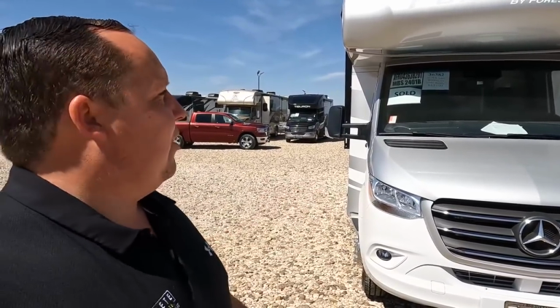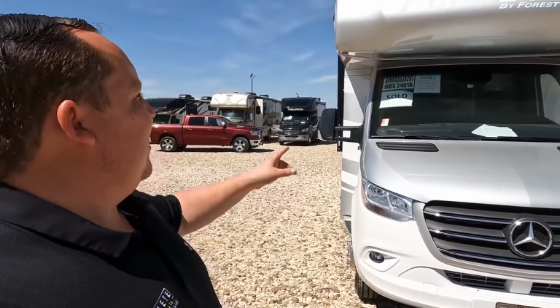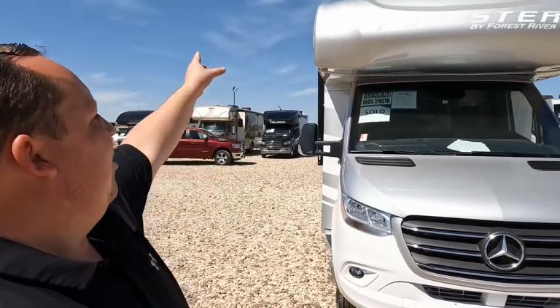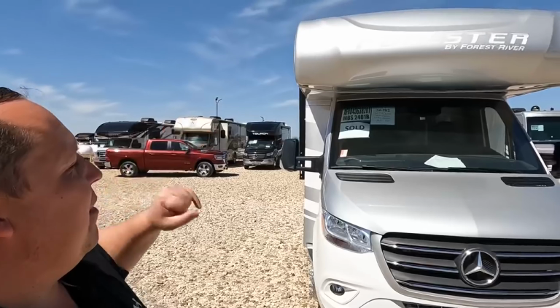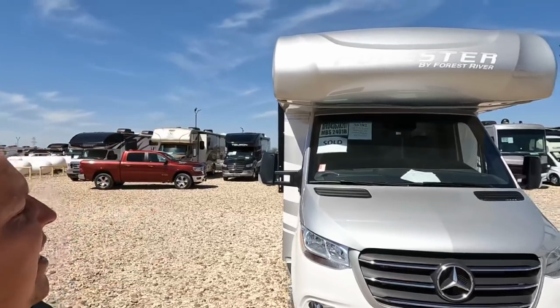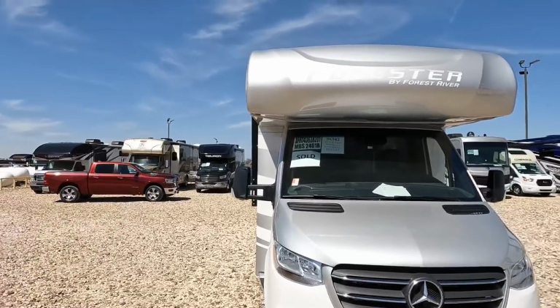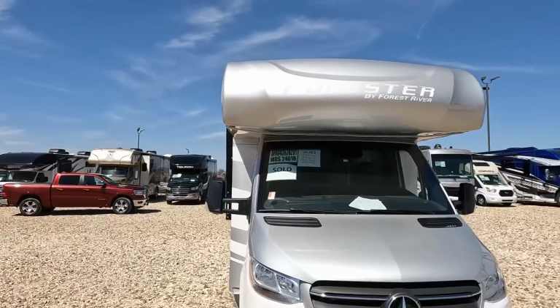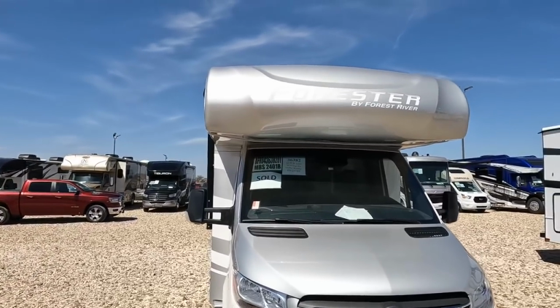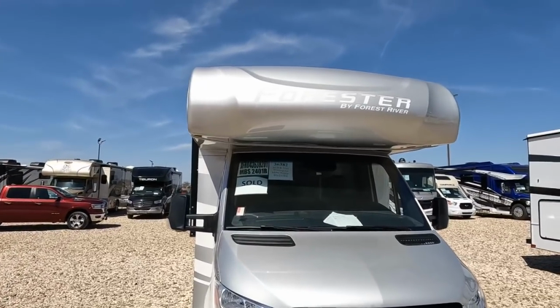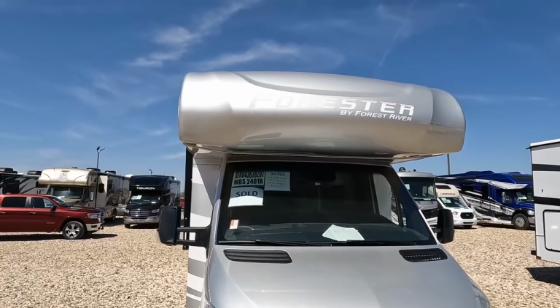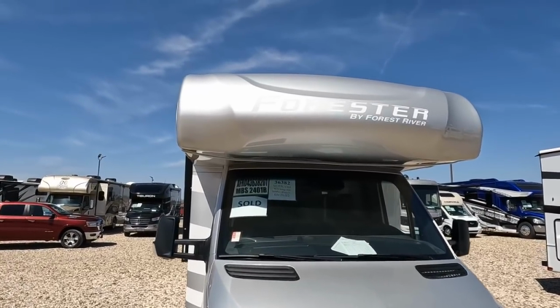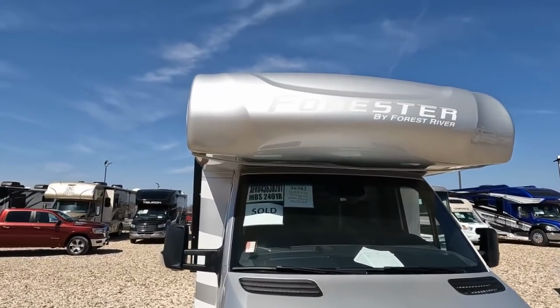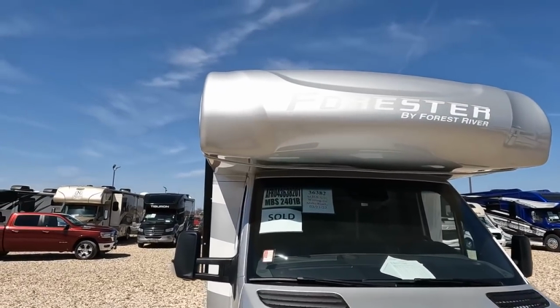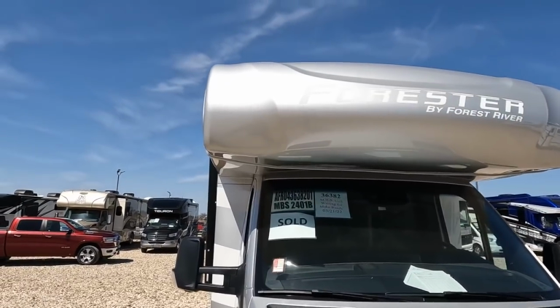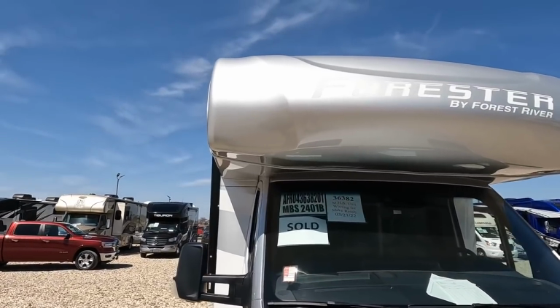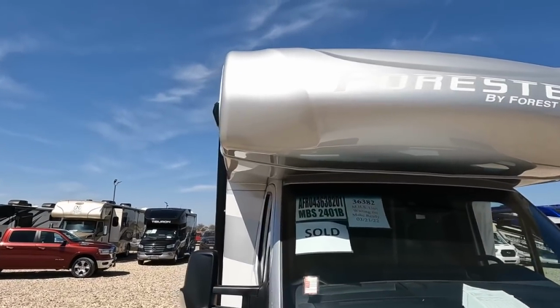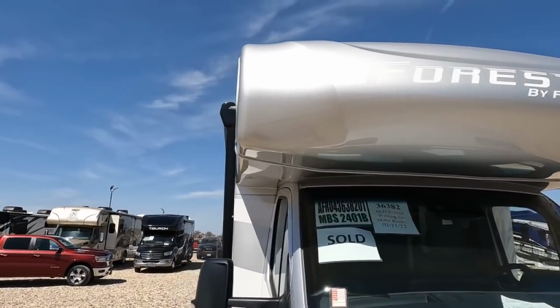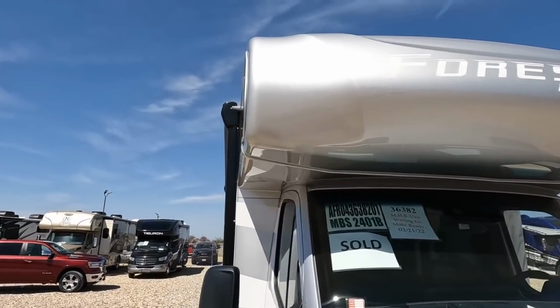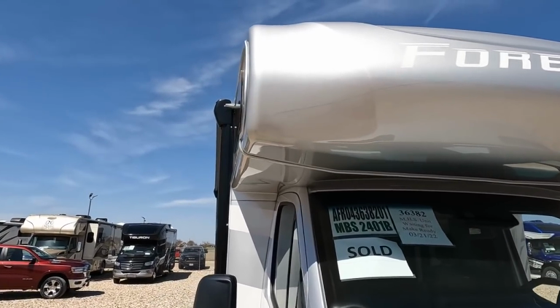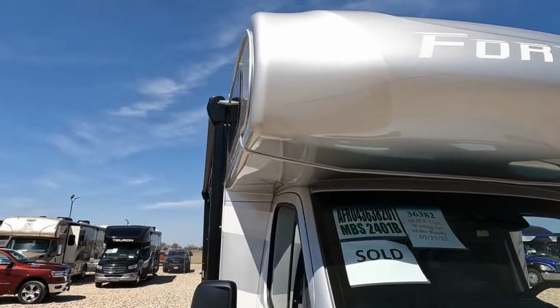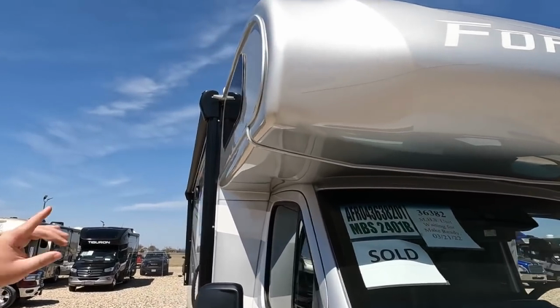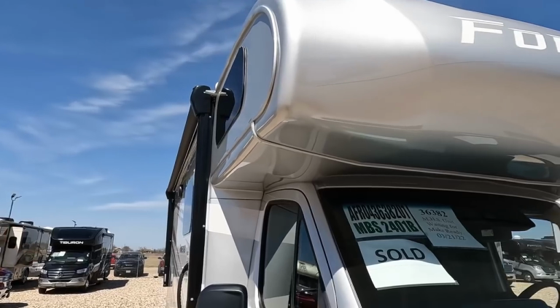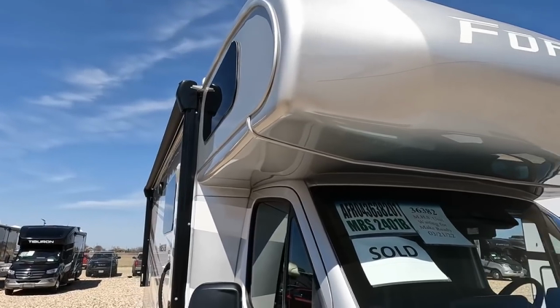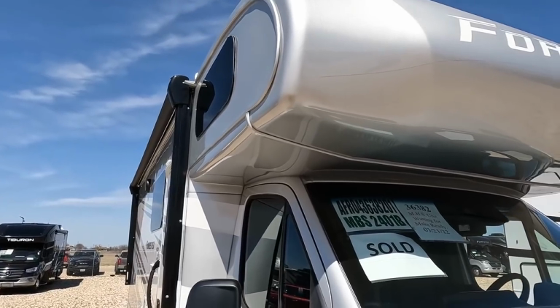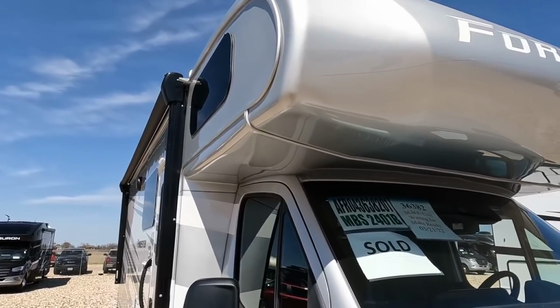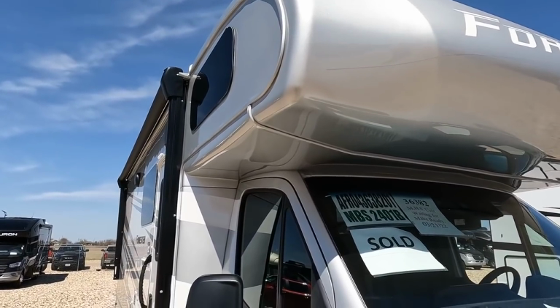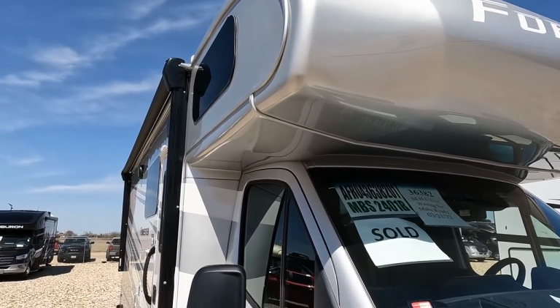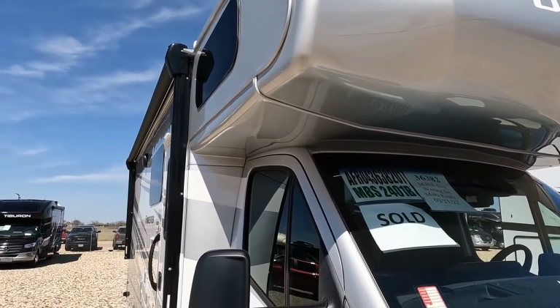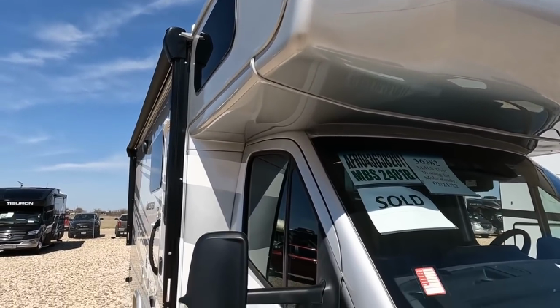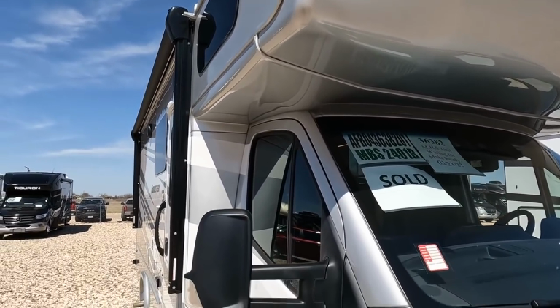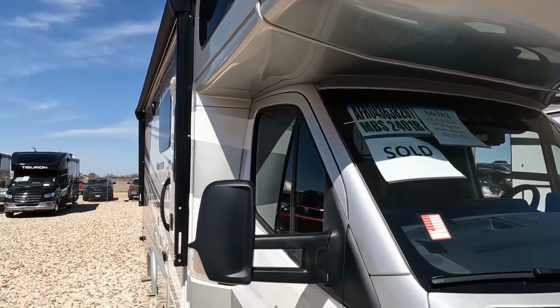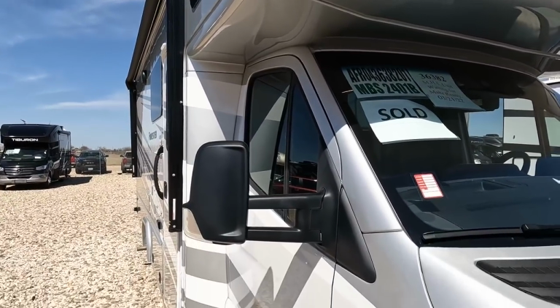Up front here we do have a nice bunk over the cab. It's a fiberglass front bra, Andrea, which means the seams actually wrap over the side — it's a lot less likely to leak that way.